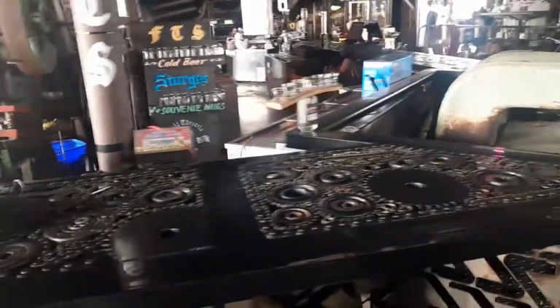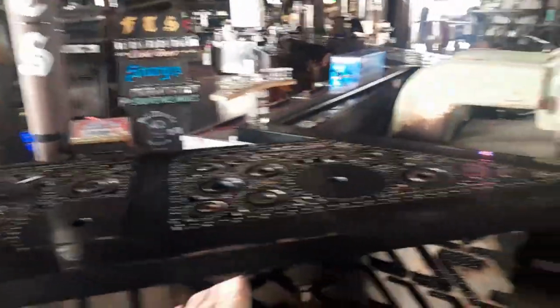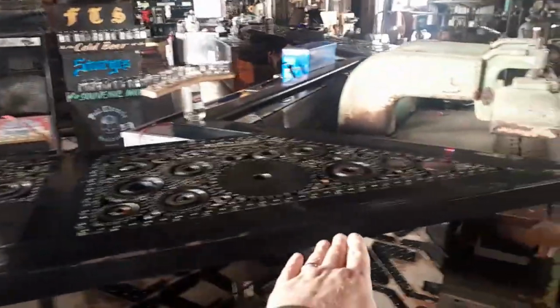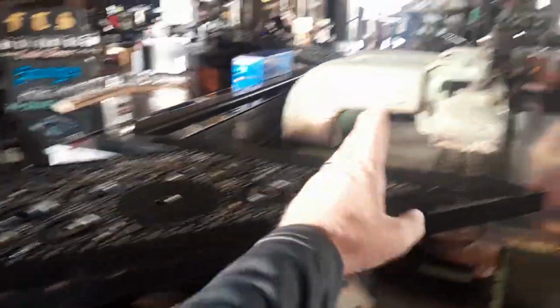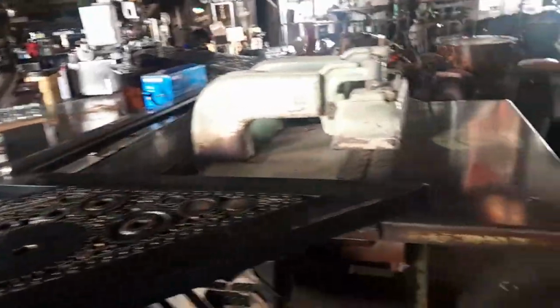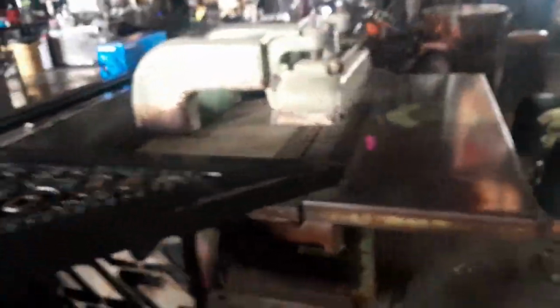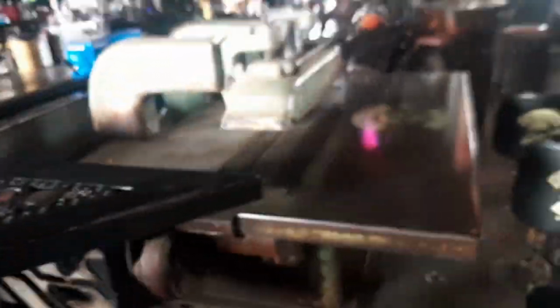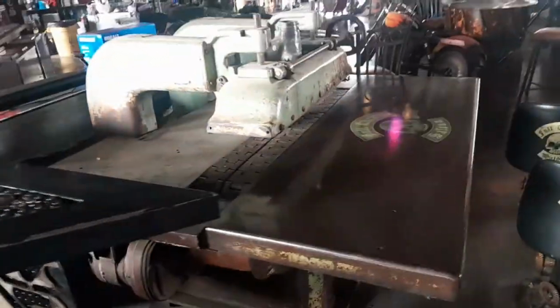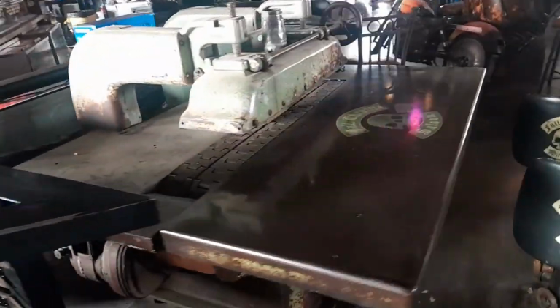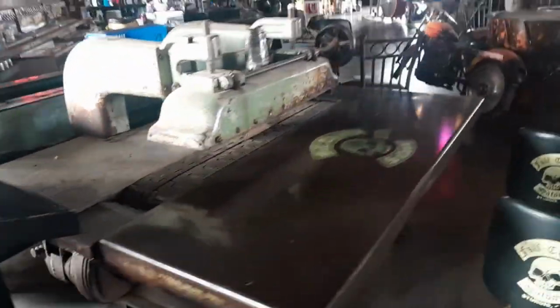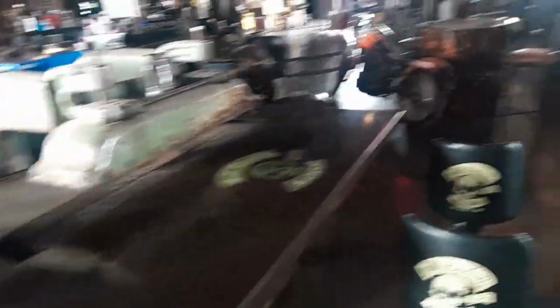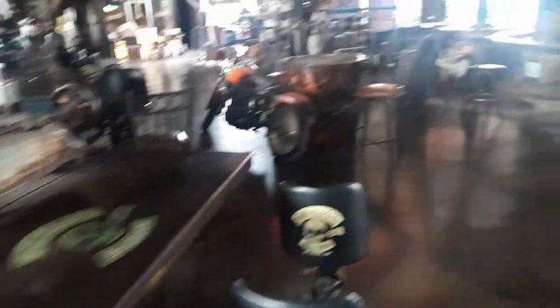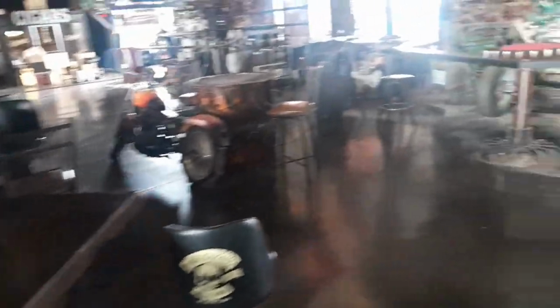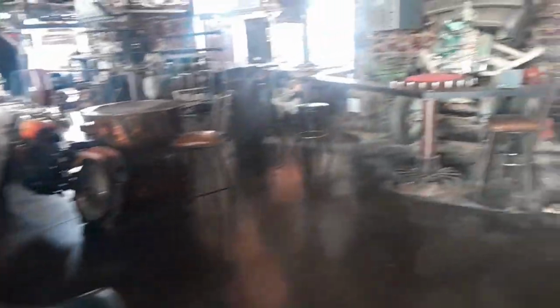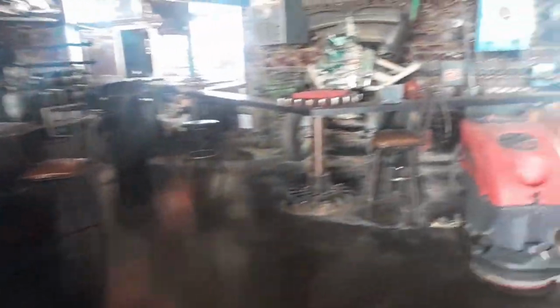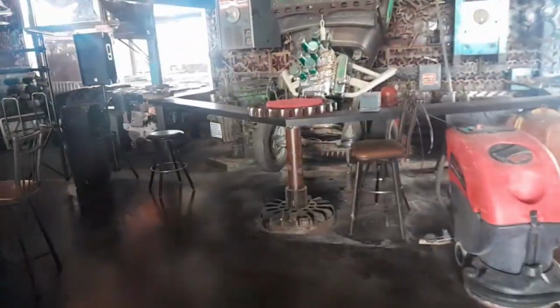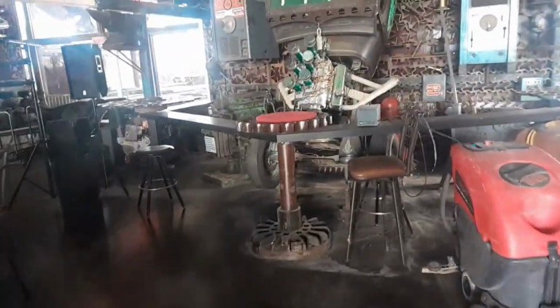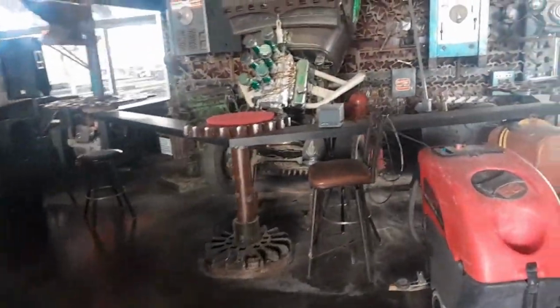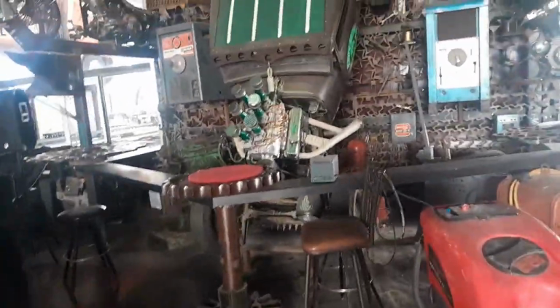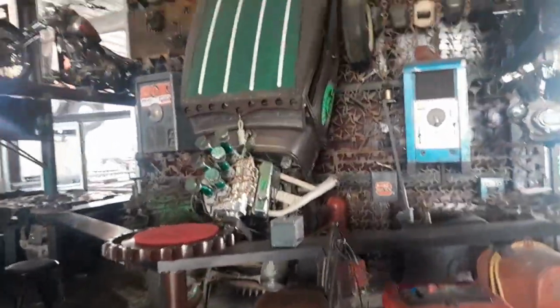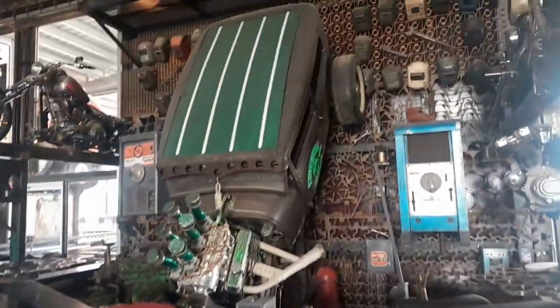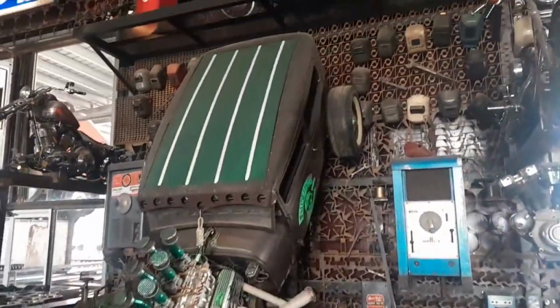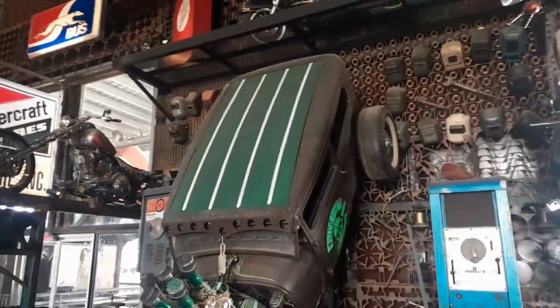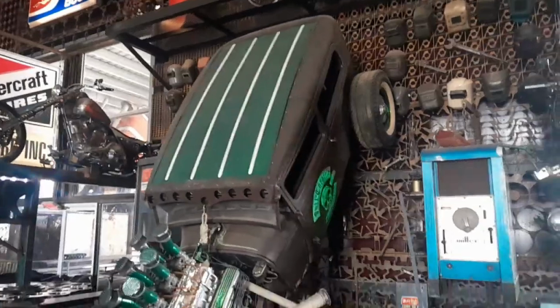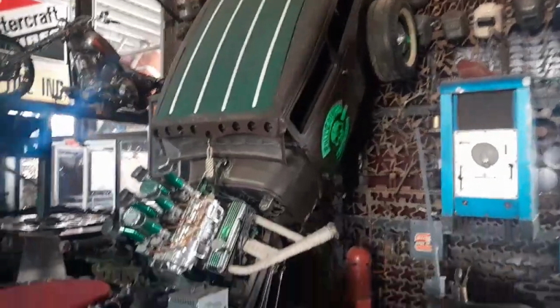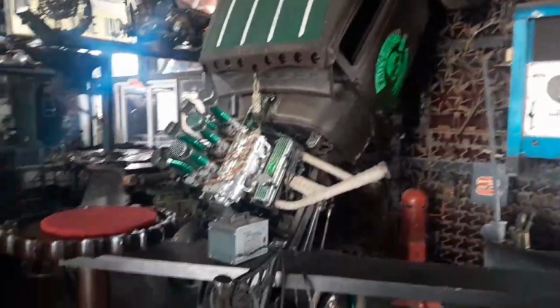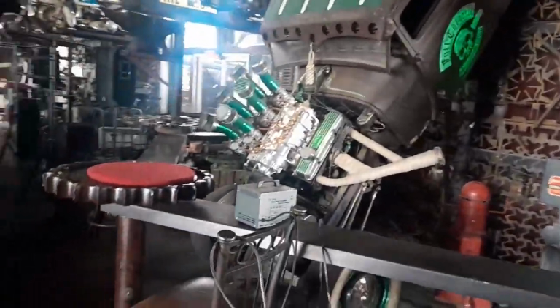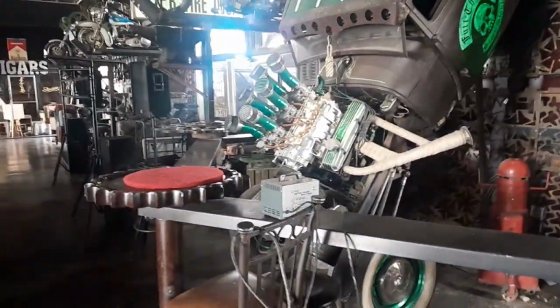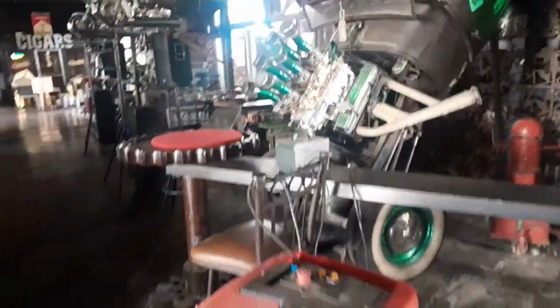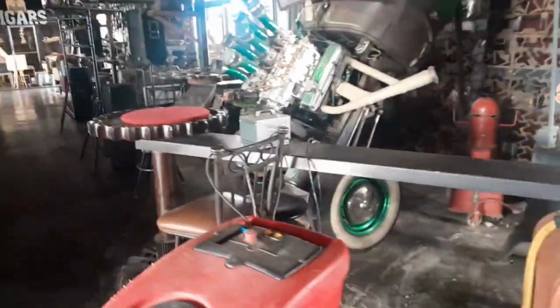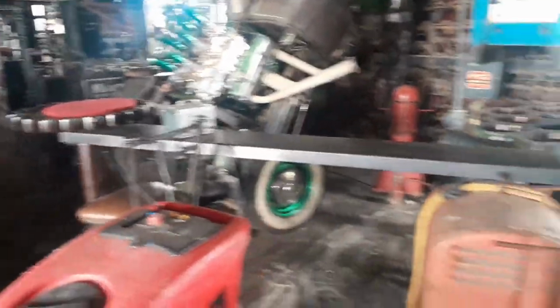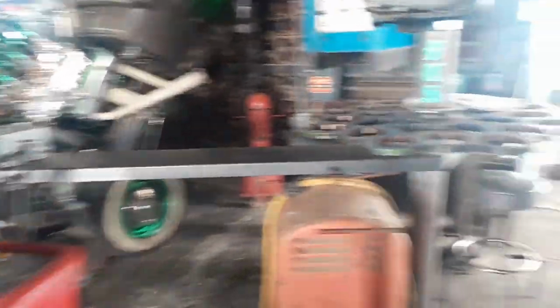This bar goes all the way around. That's a car right there — I didn't even see that when I walked in. It's a little rat rod. That's pretty cool. I like that.